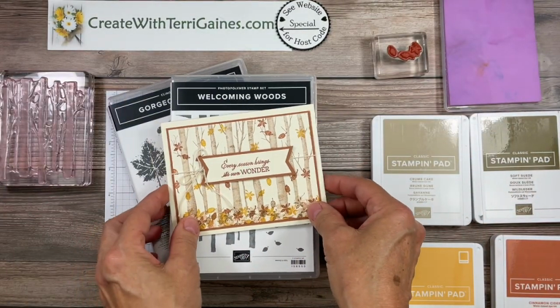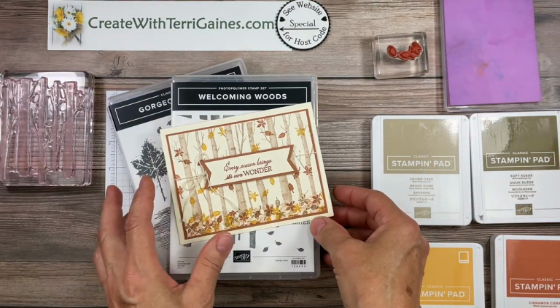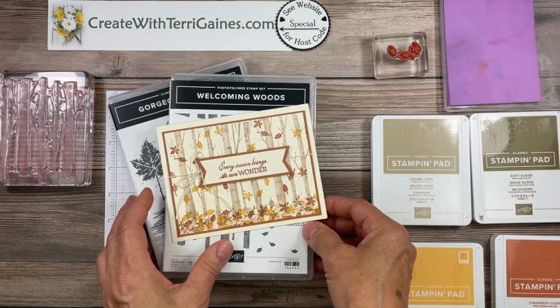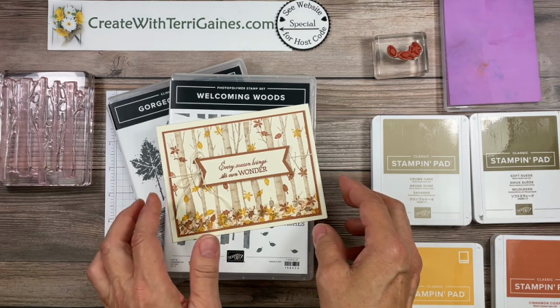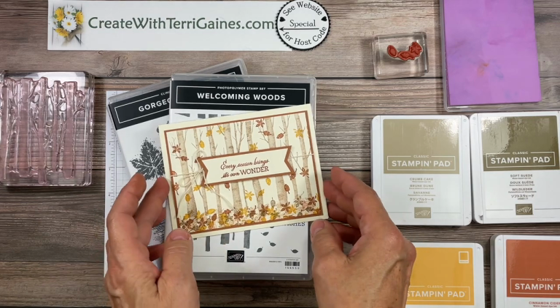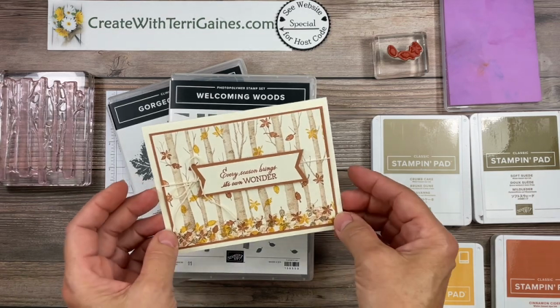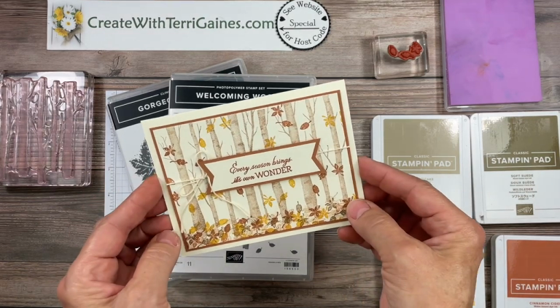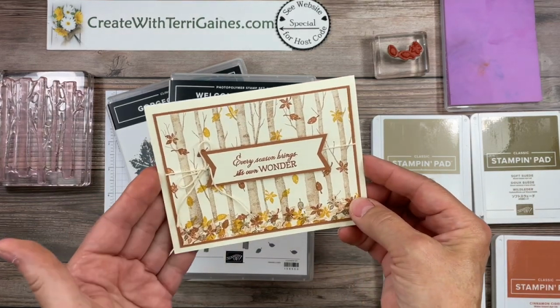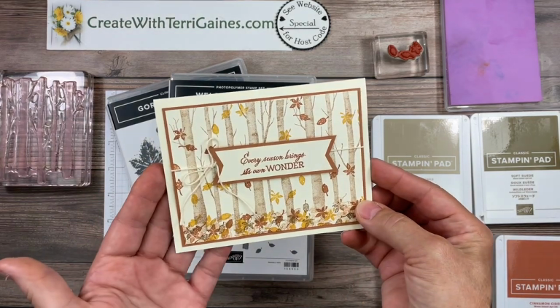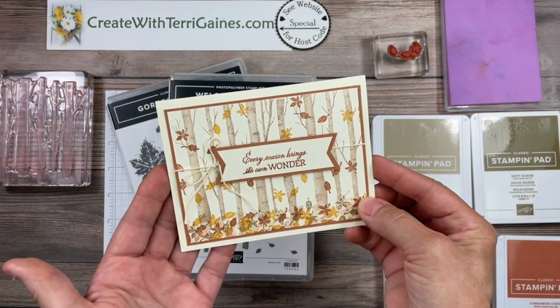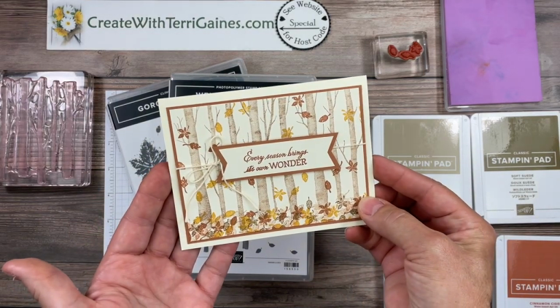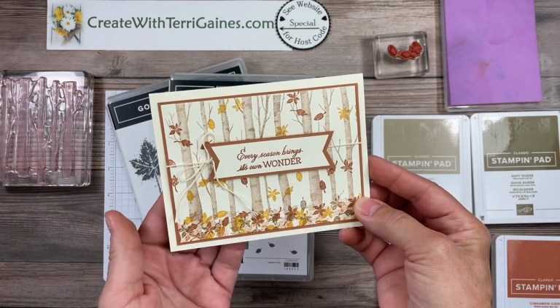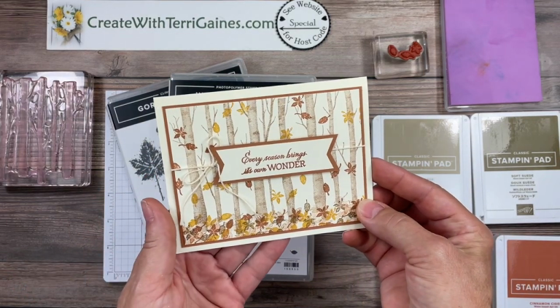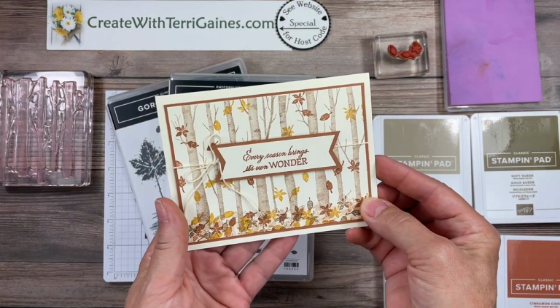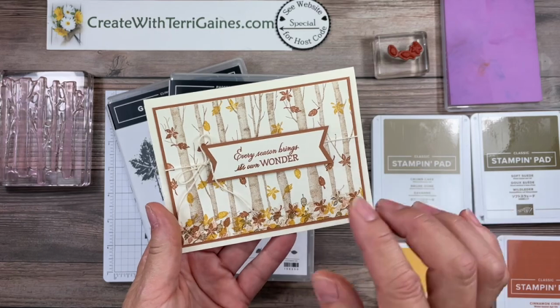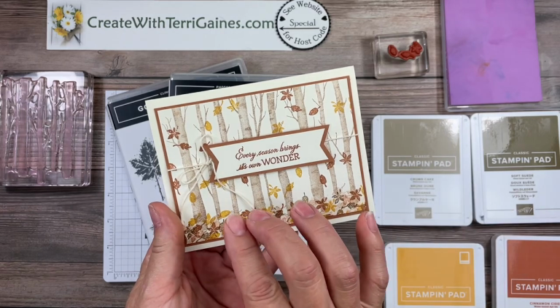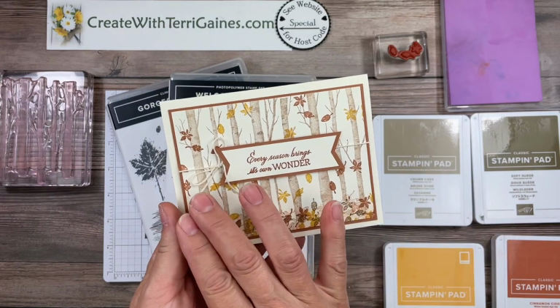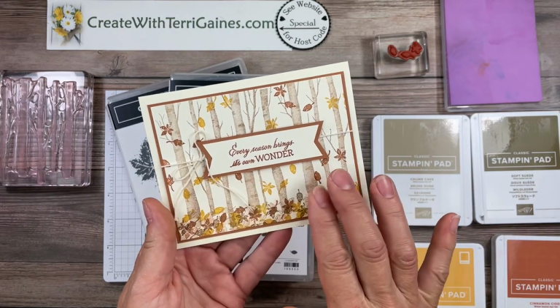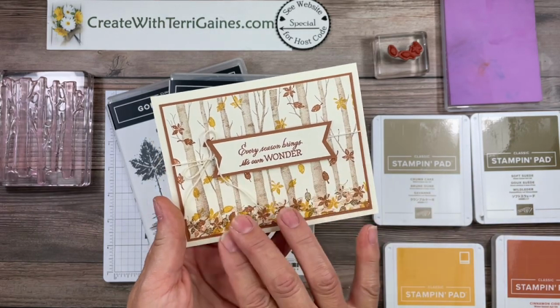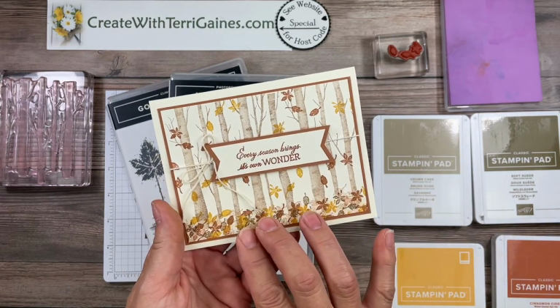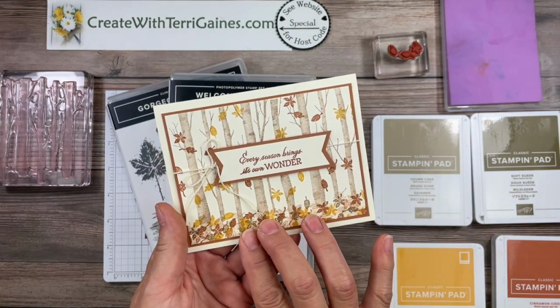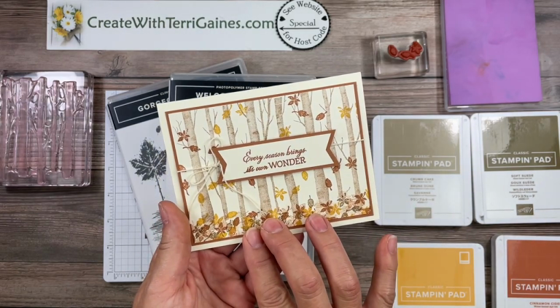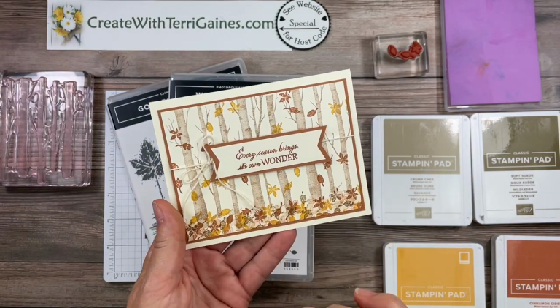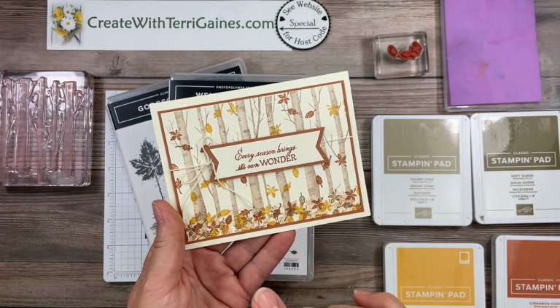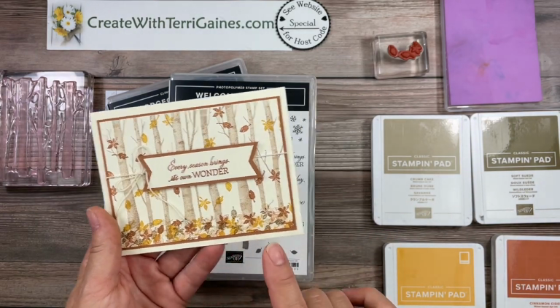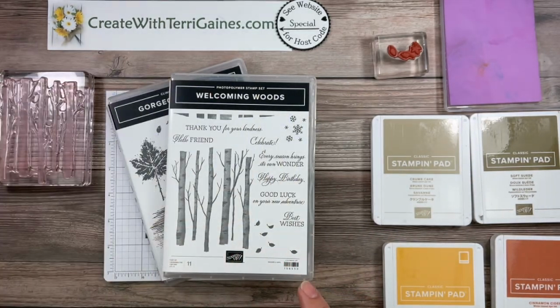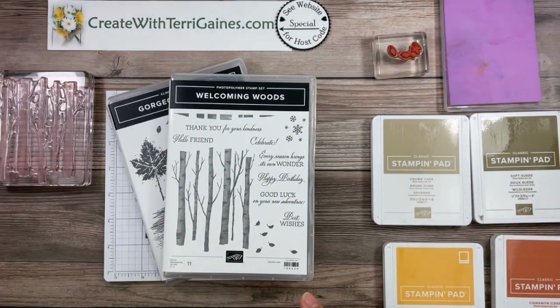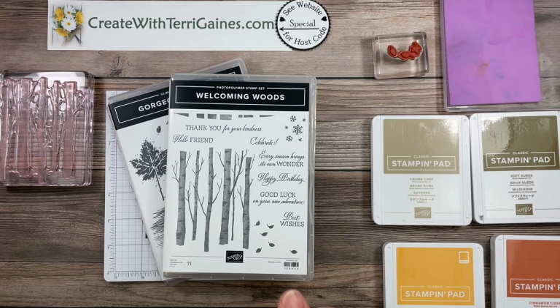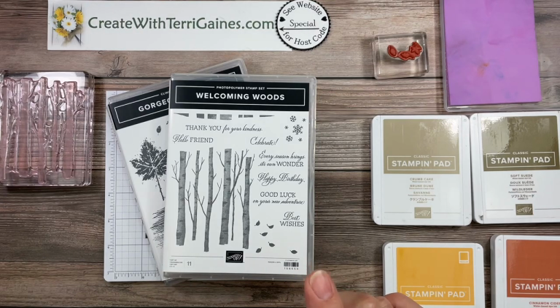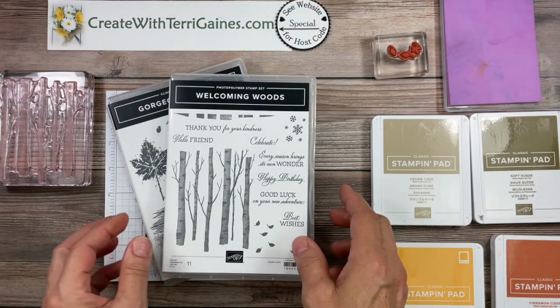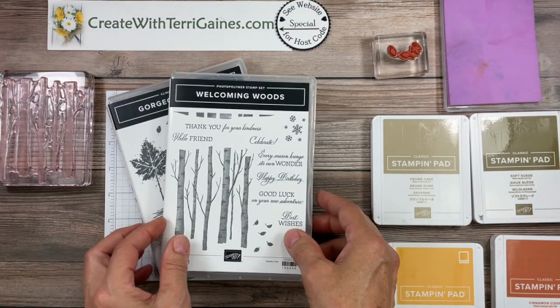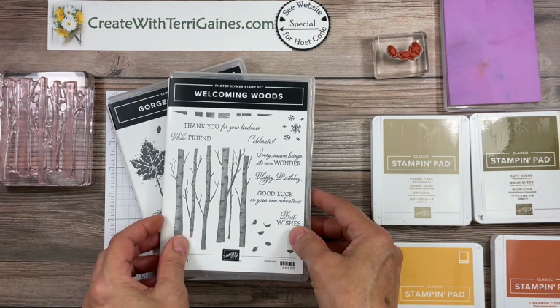At the end of that video I had a bonus card which was this card. So in this video I want to share how I stamped the images for this card, and at the end of this video I have five bonus cards I want to share with you.